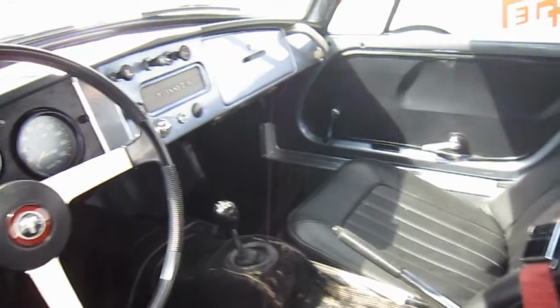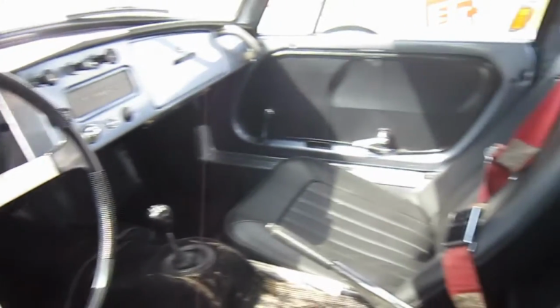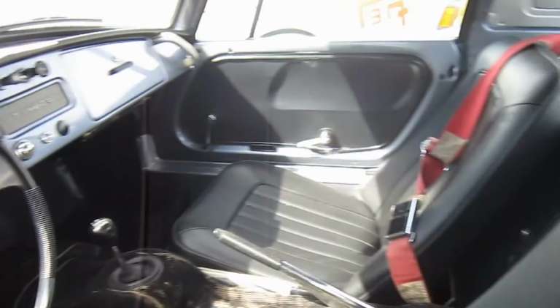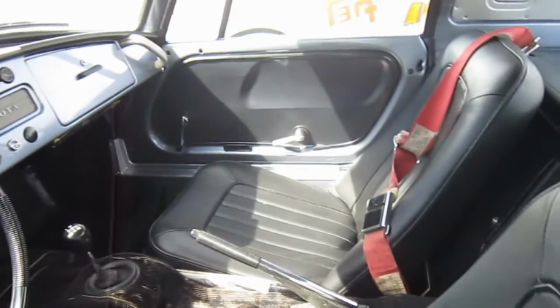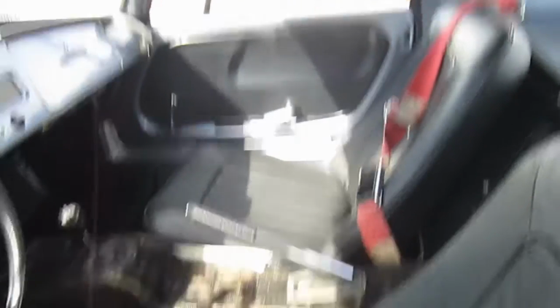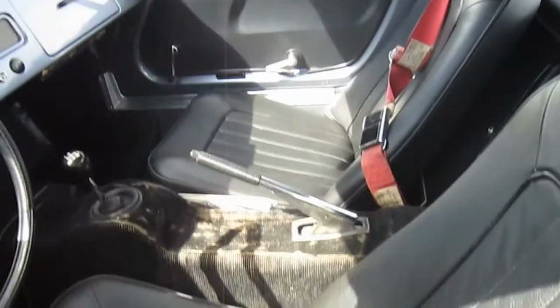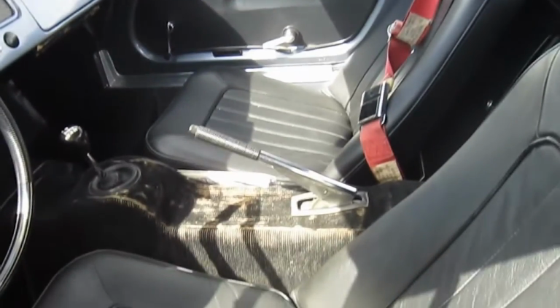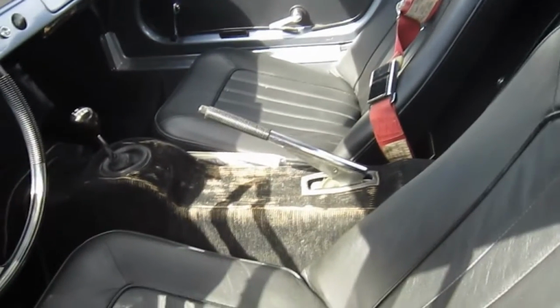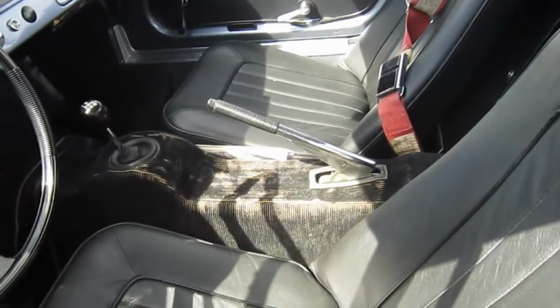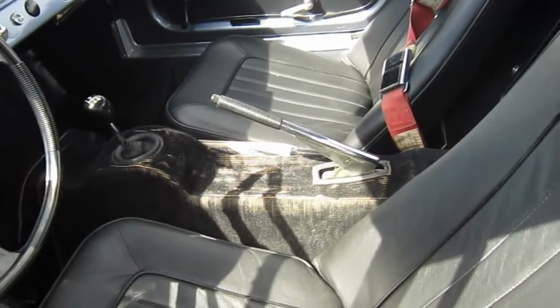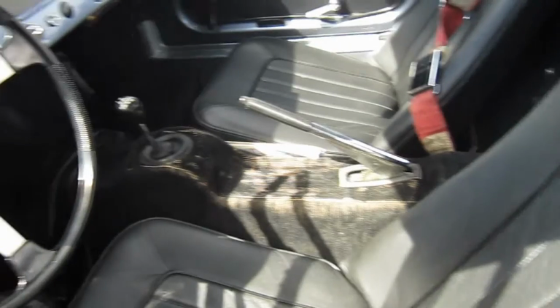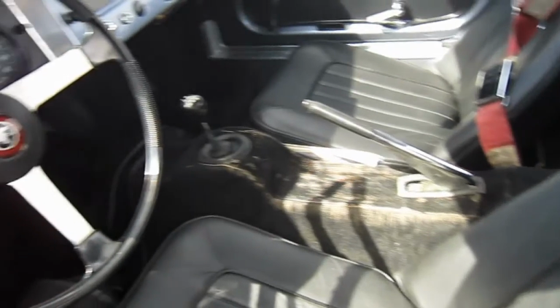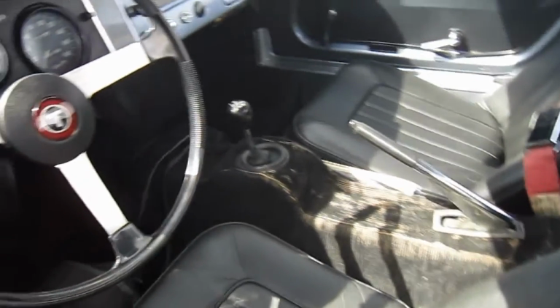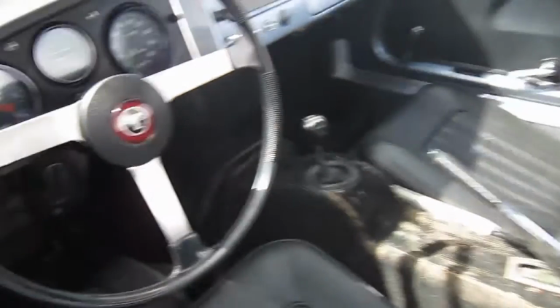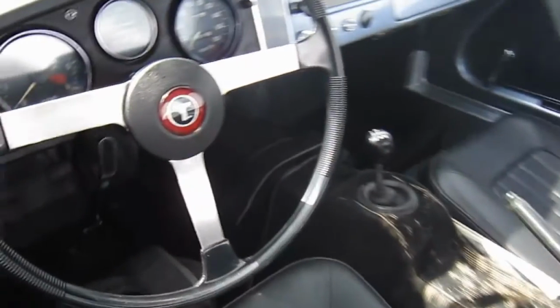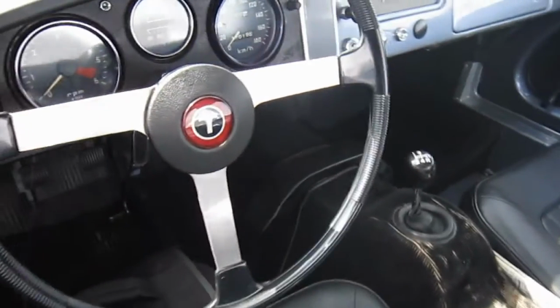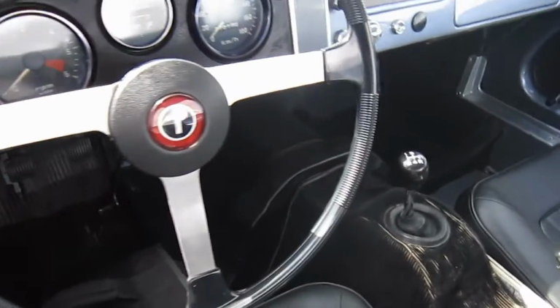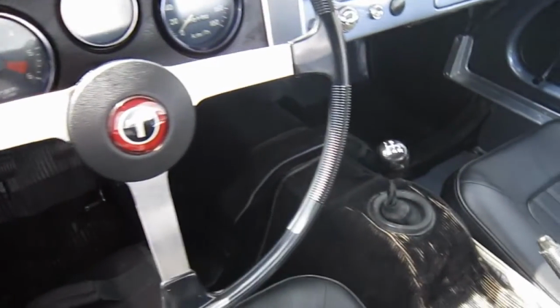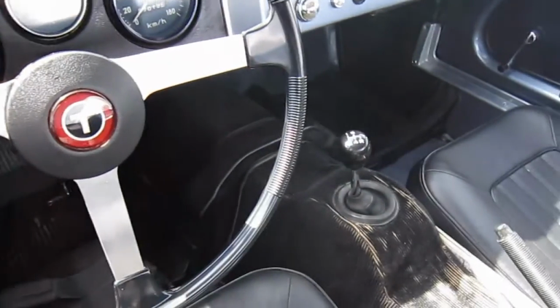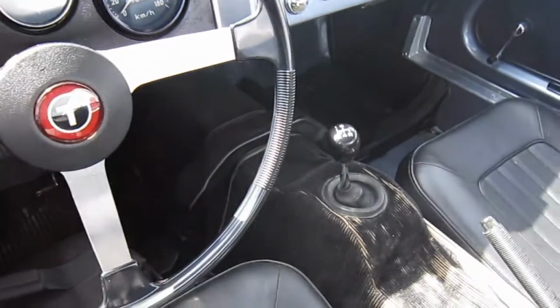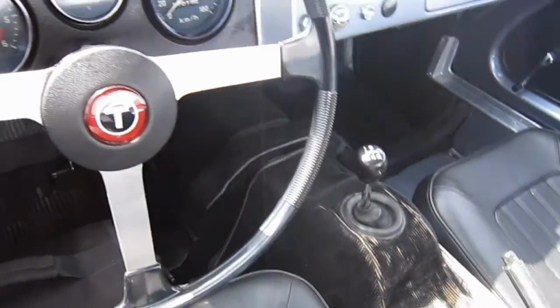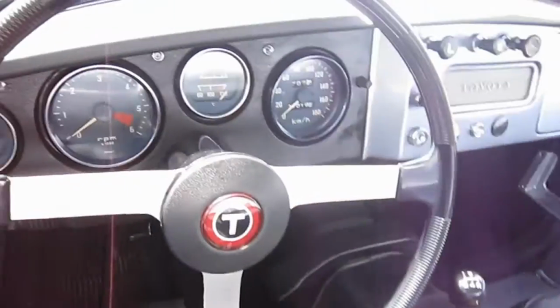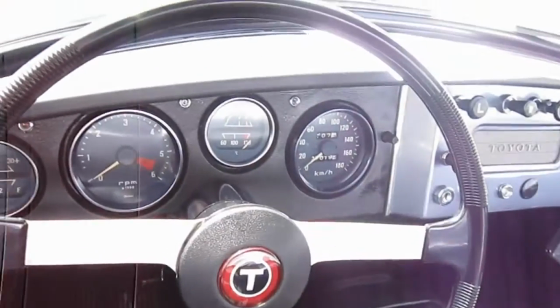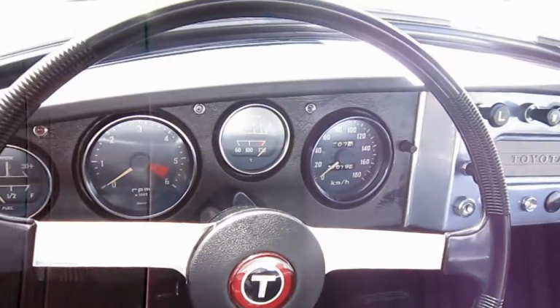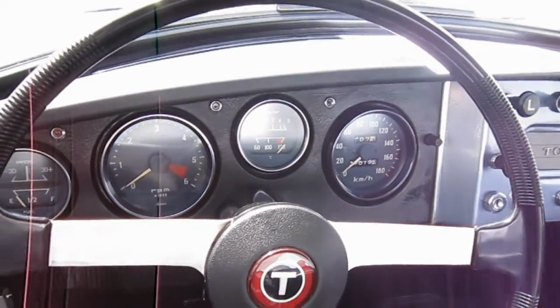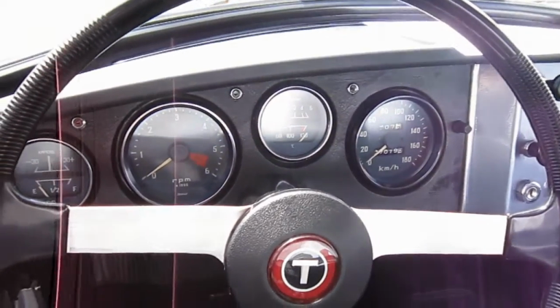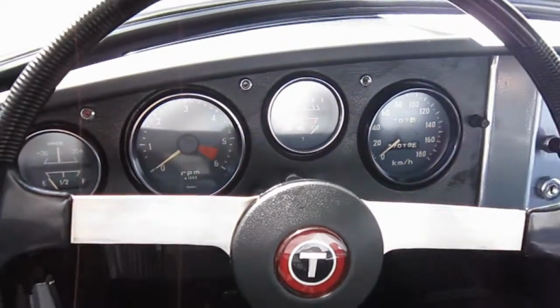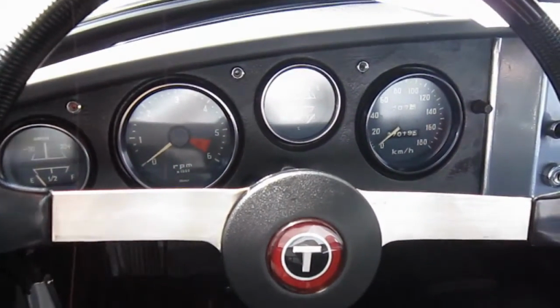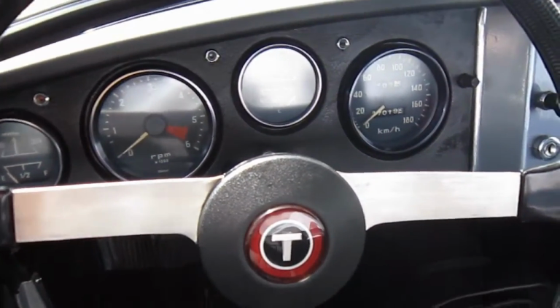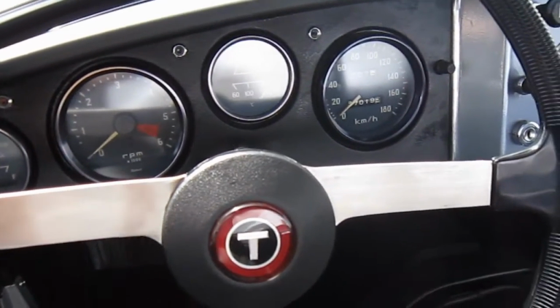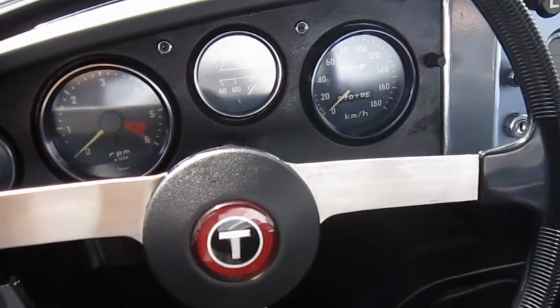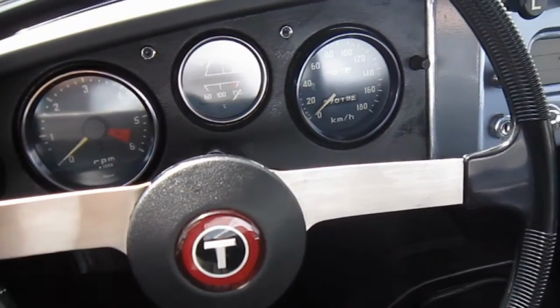The Sports 800 was the first true sports car created by Toyota and preceded the 2000GT by two years. Many of the learnings Toyota got from the Sports 800 were carried over to the 2000GT.